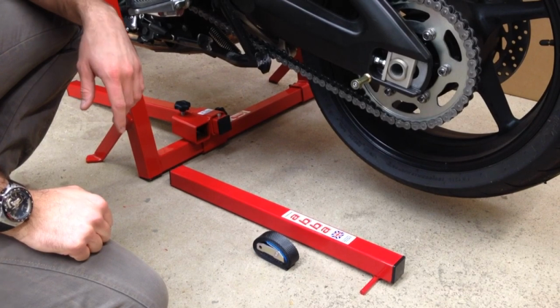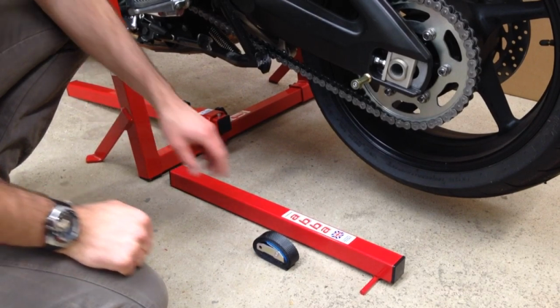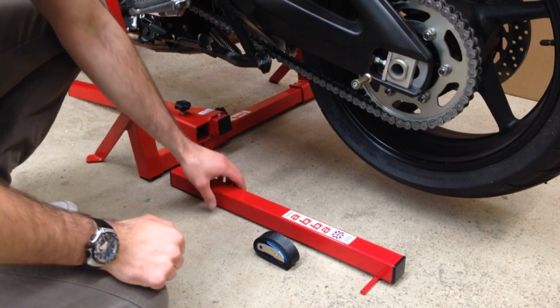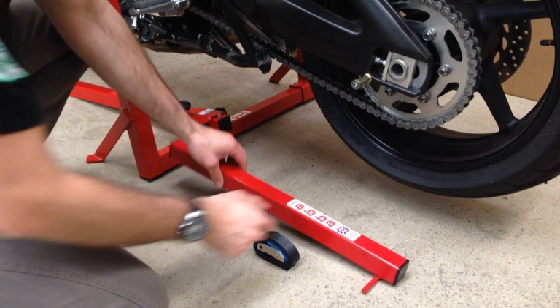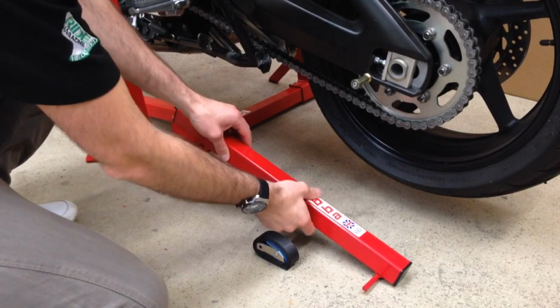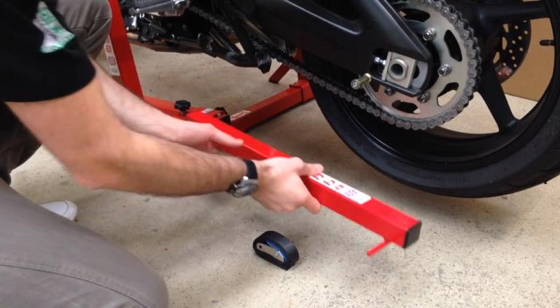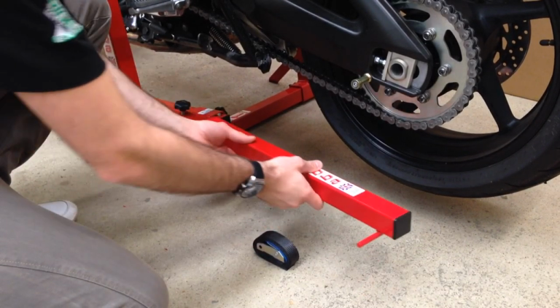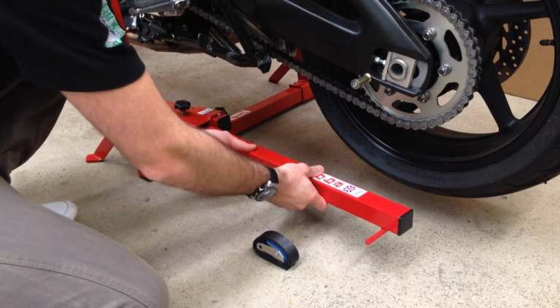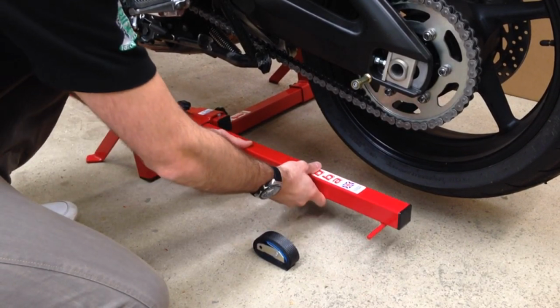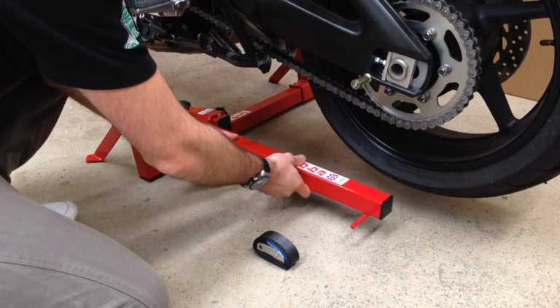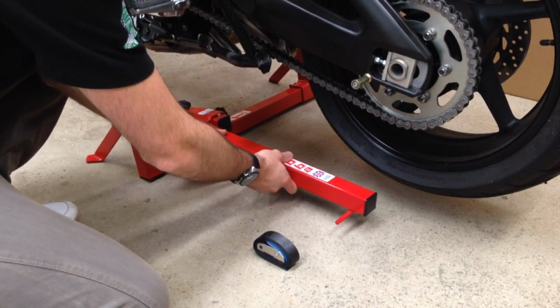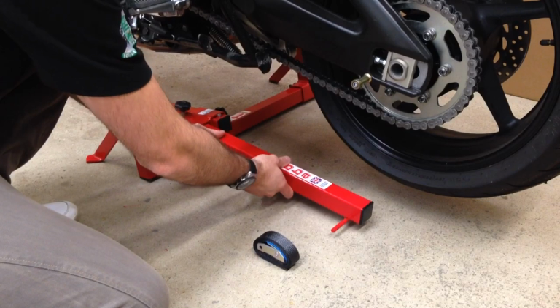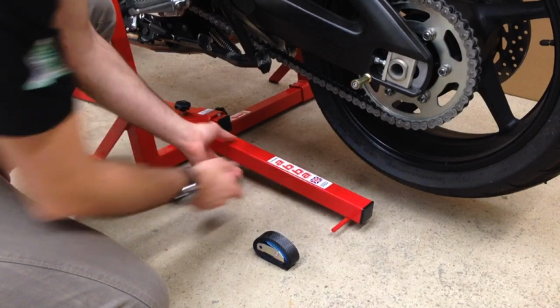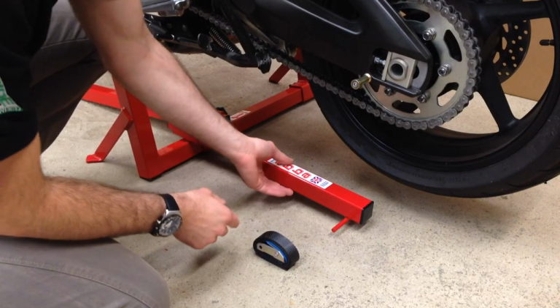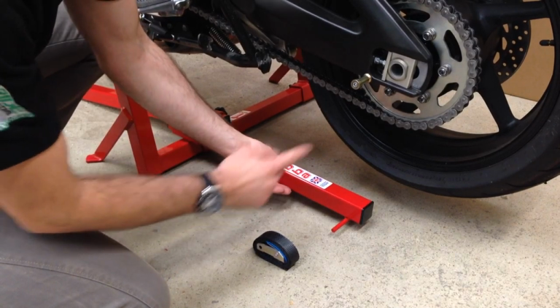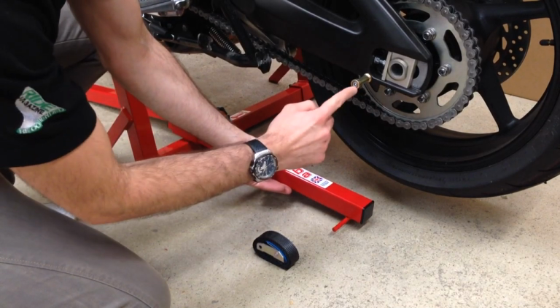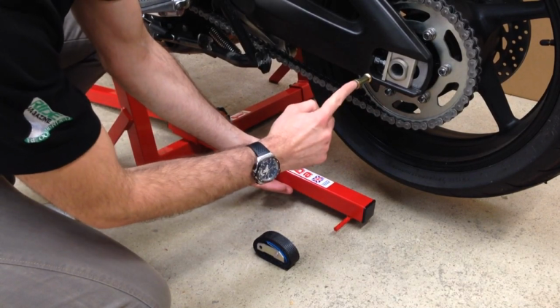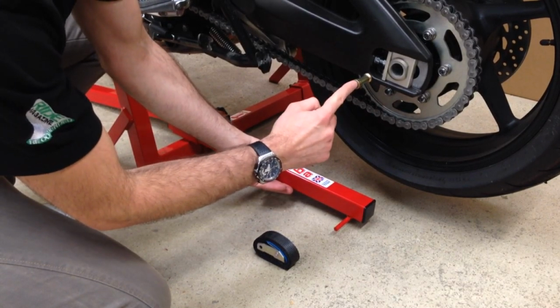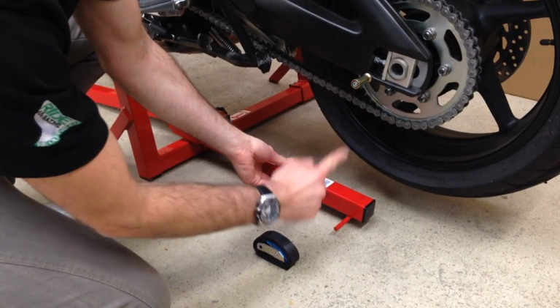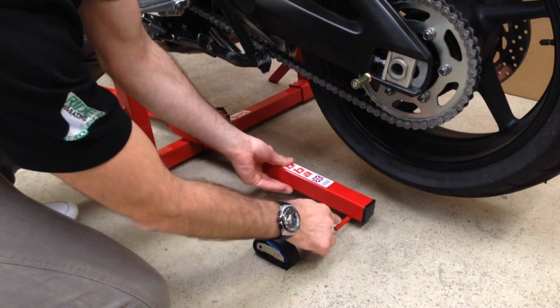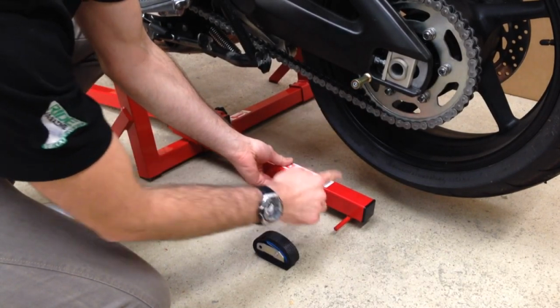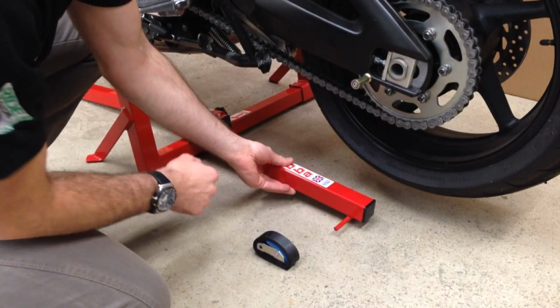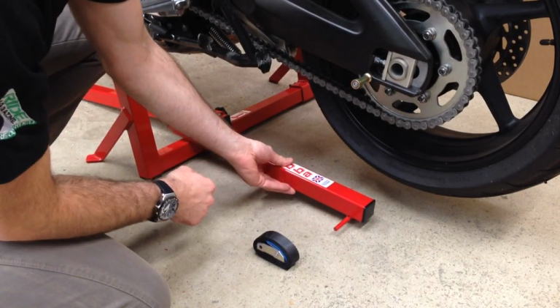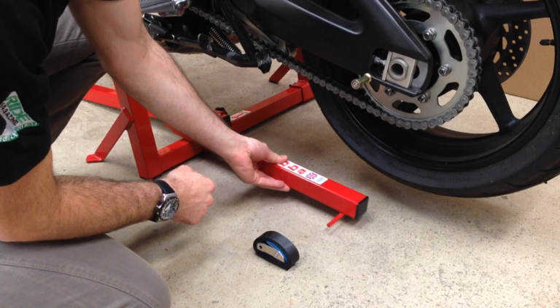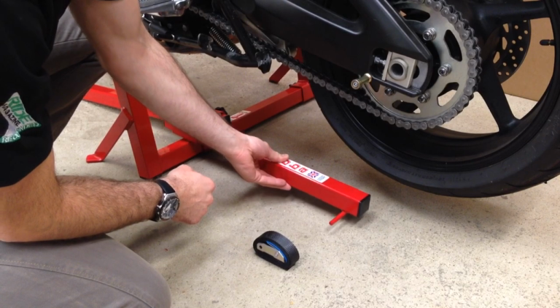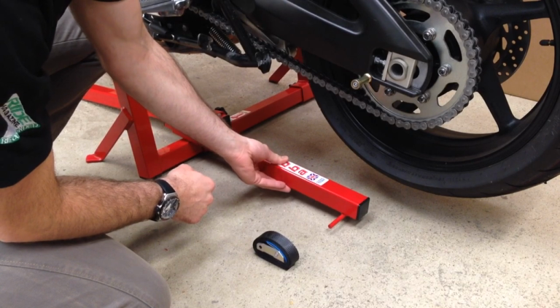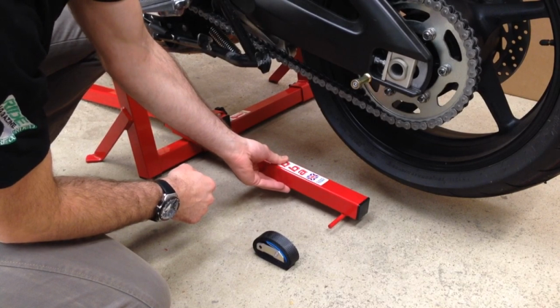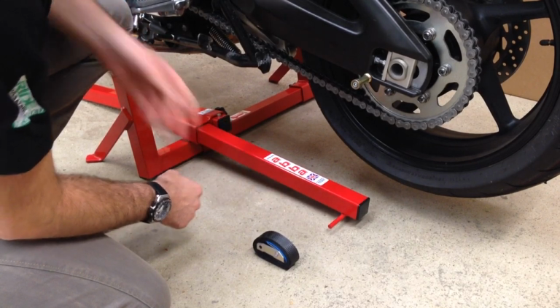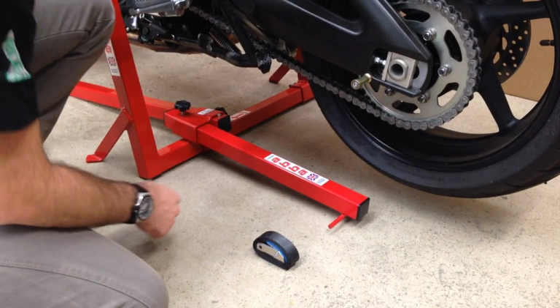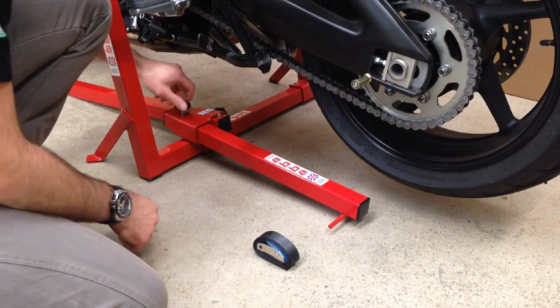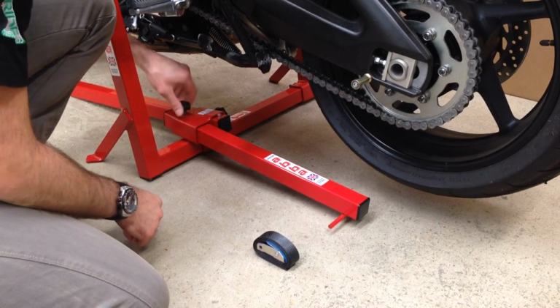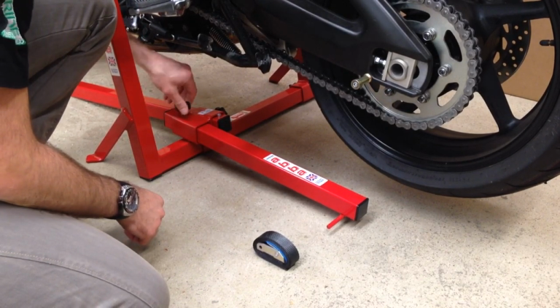We fit the second arm back into the first slot, making sure the strap is going to hang nice and vertical — that looks about right. Then we tighten up the two thumb screws.